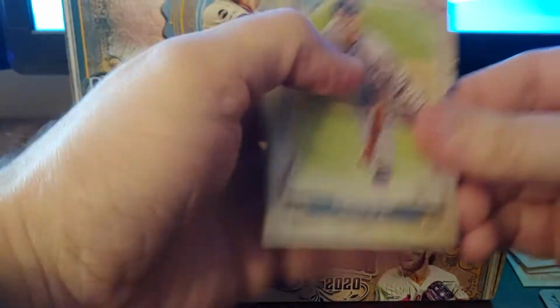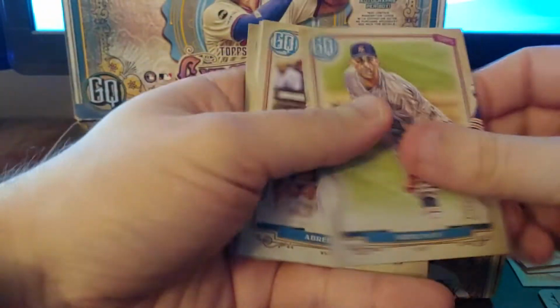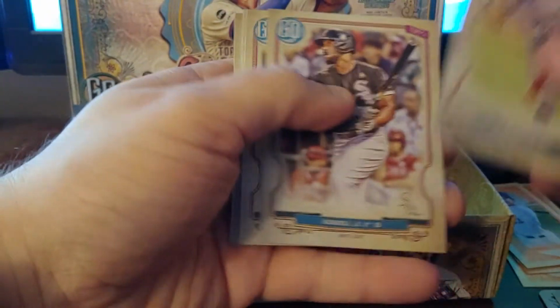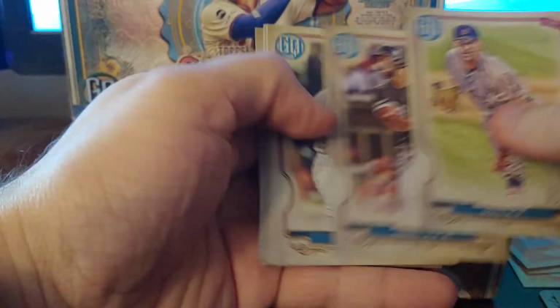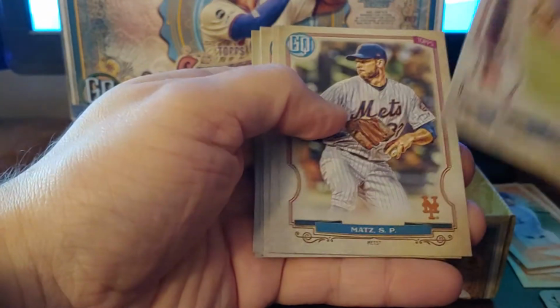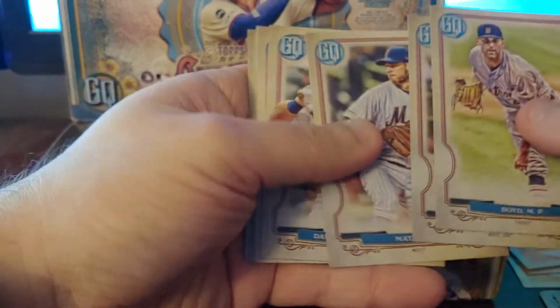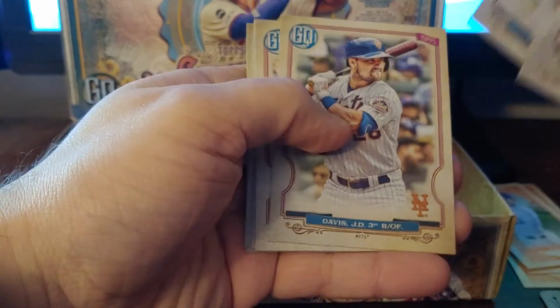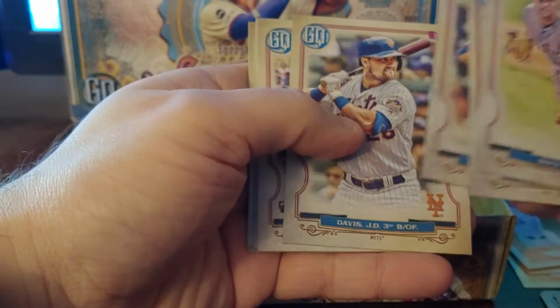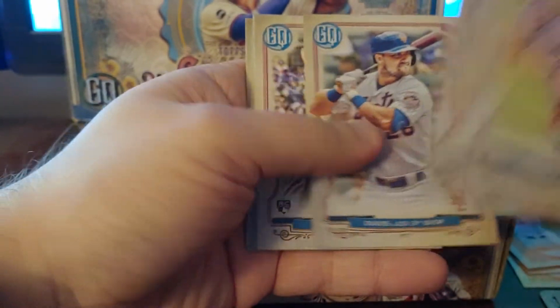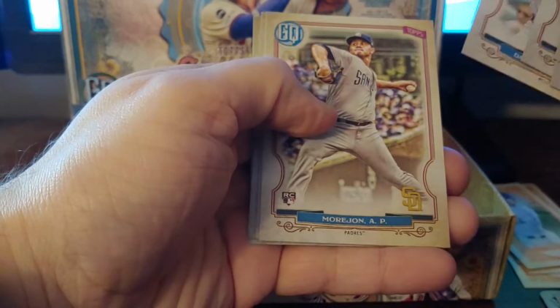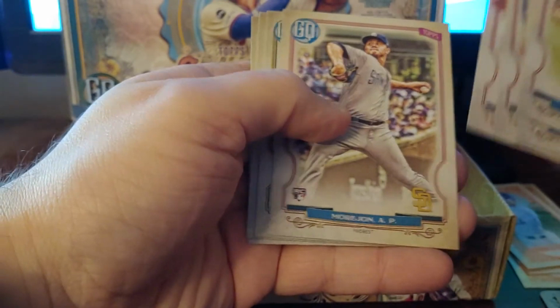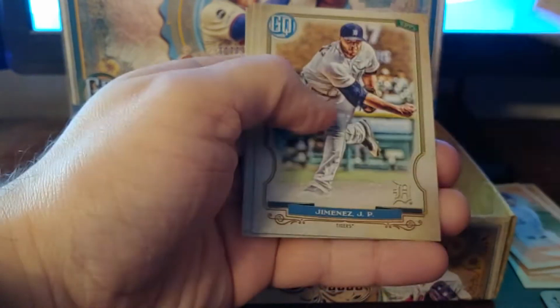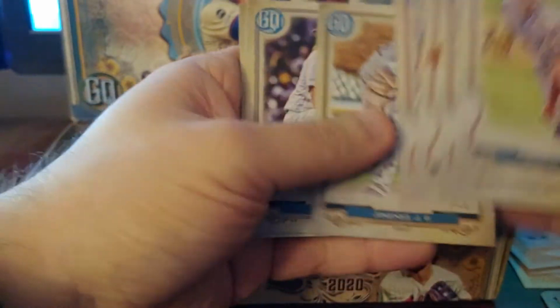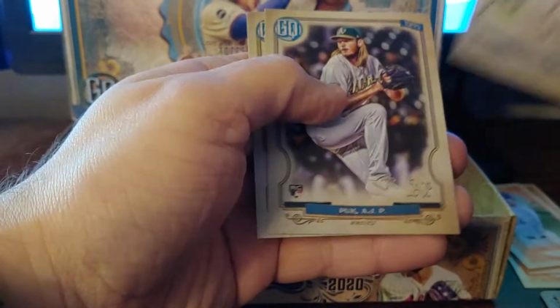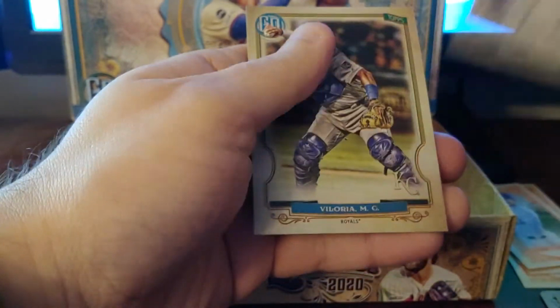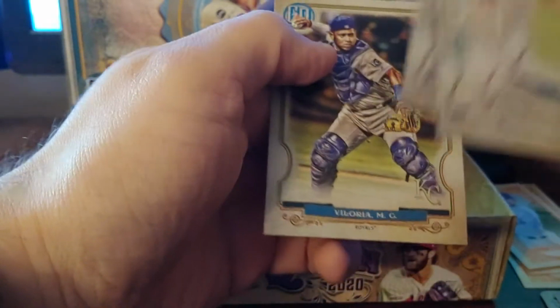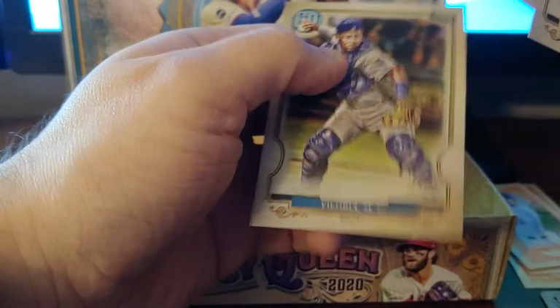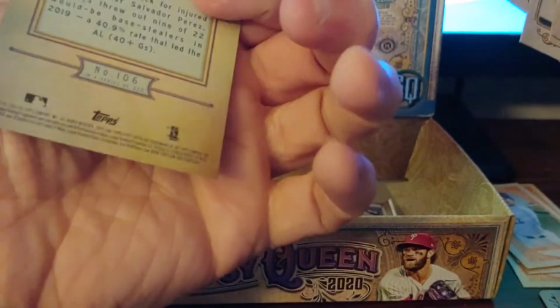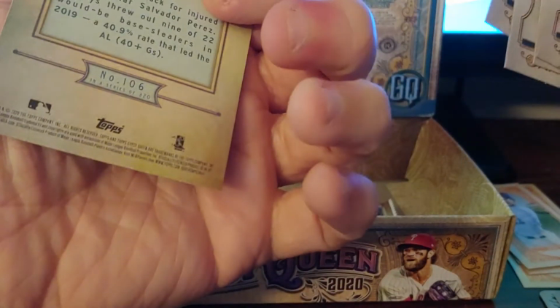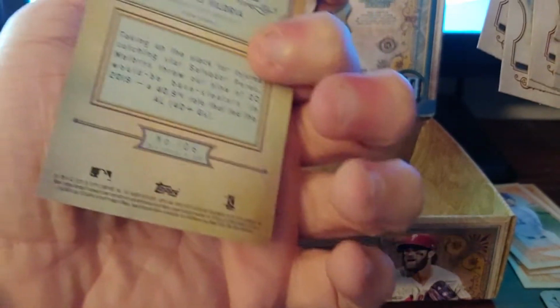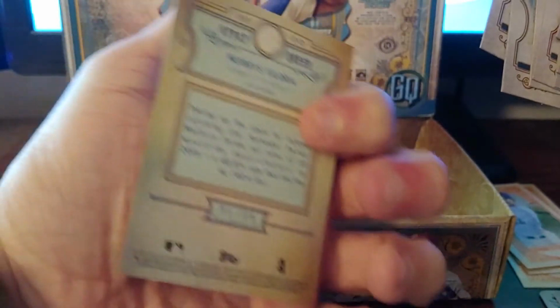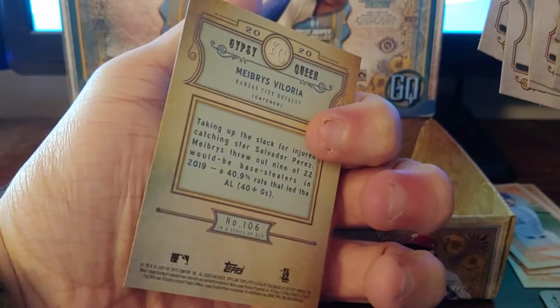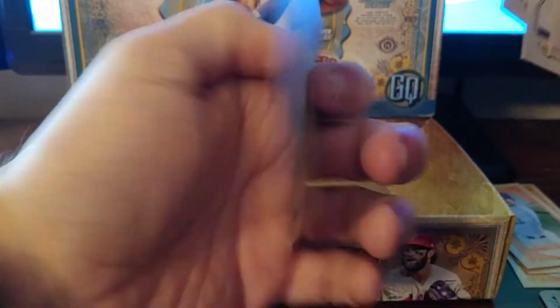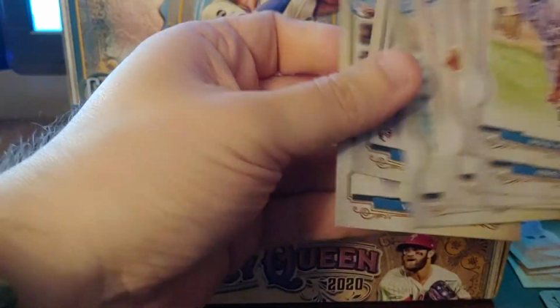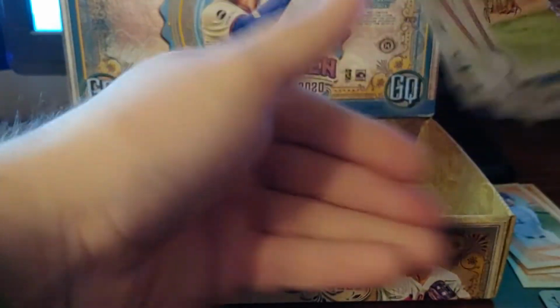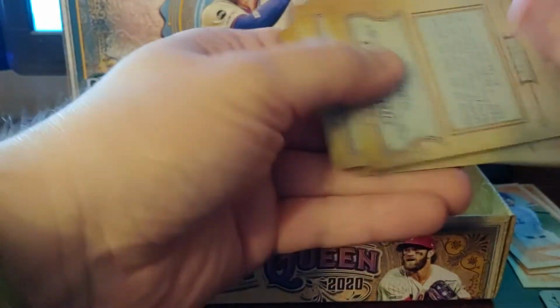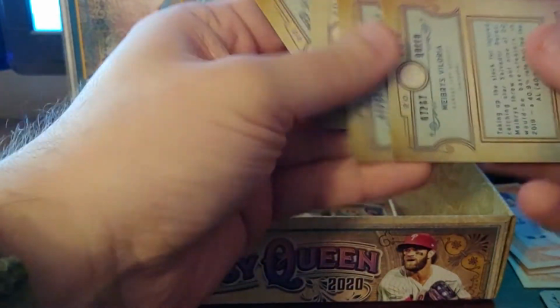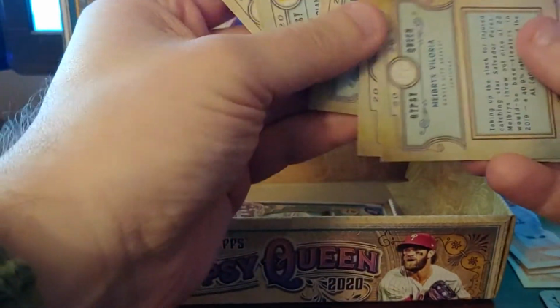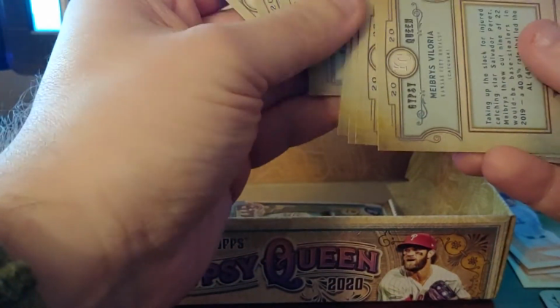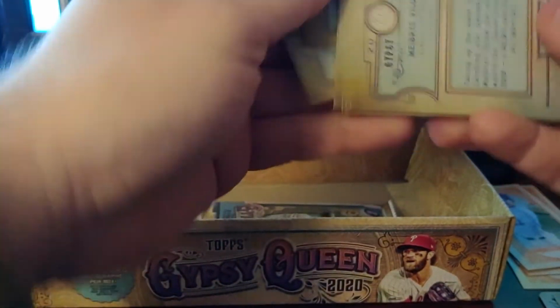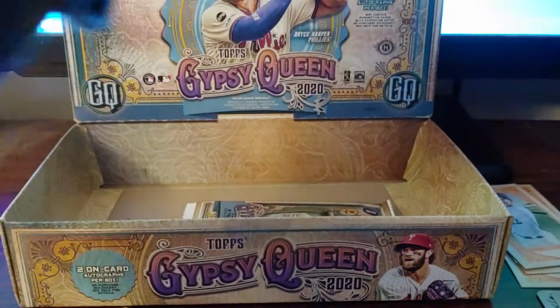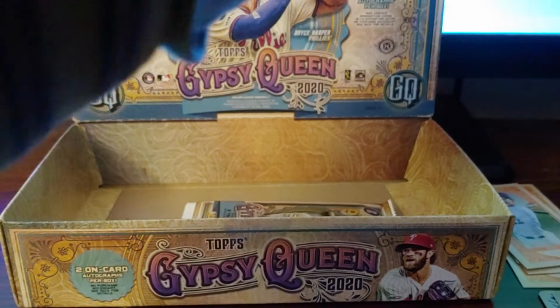Jose Brice, Steven Matz, J.D. Davis, Adrian Moron, Joe Jimenez, A.J. Puk, and Matt Valera. Night brace the Loria. Alright, one more pack.